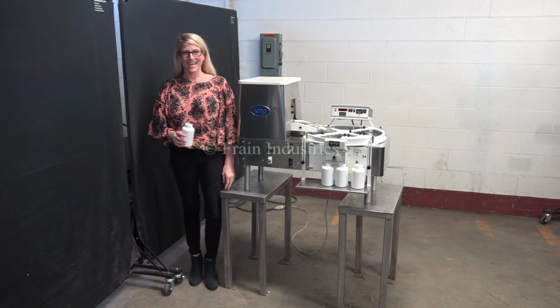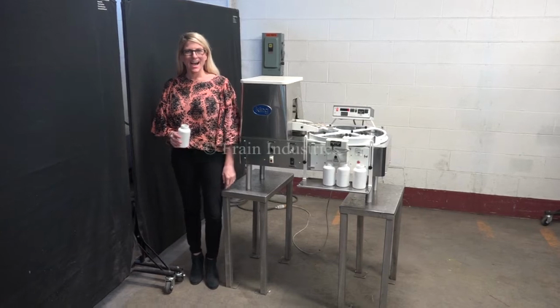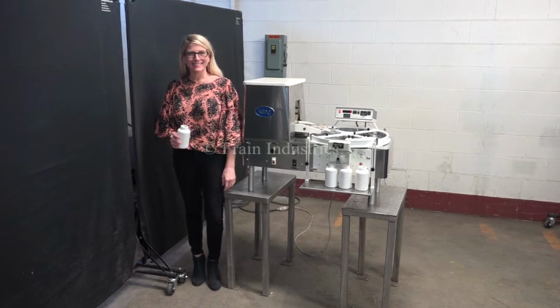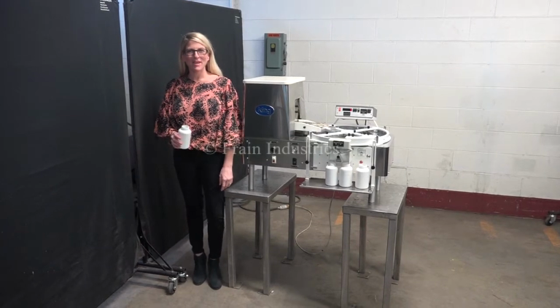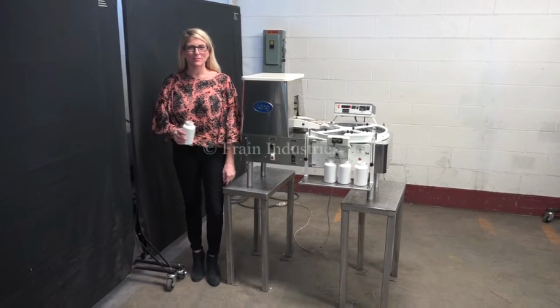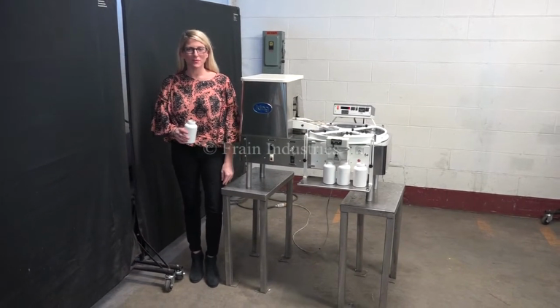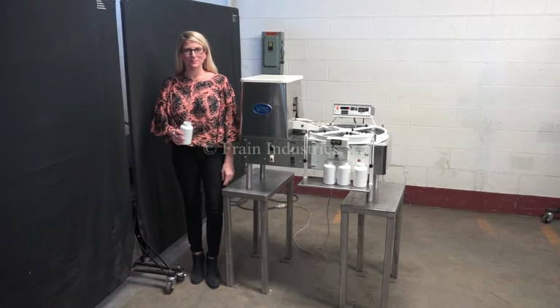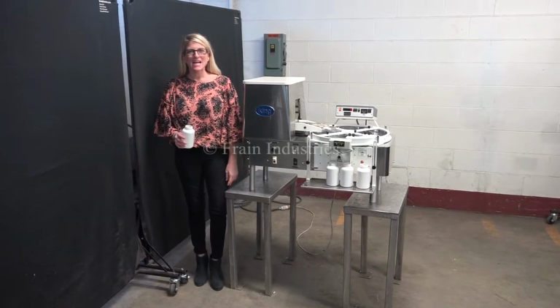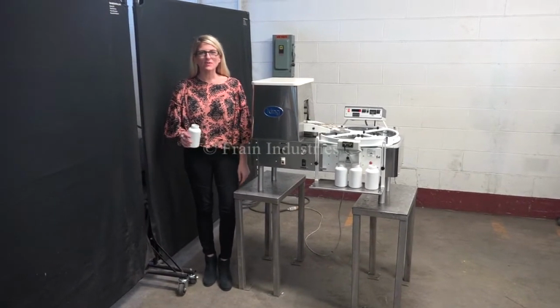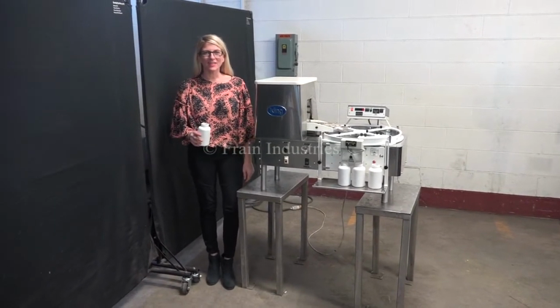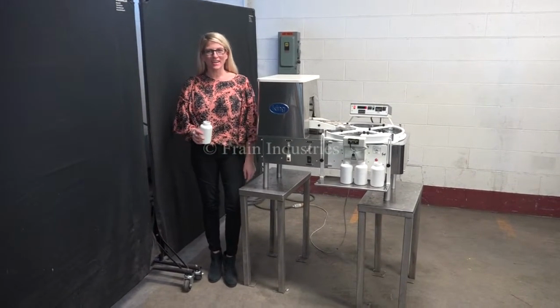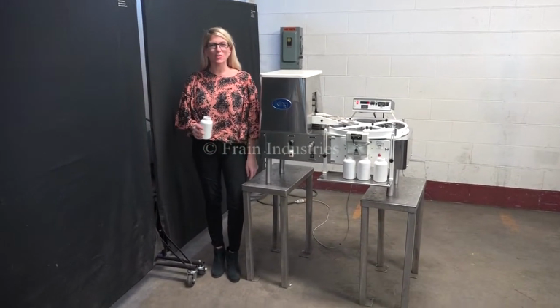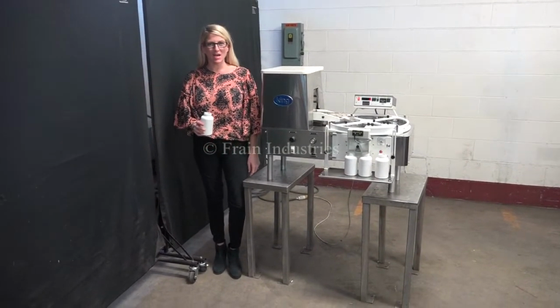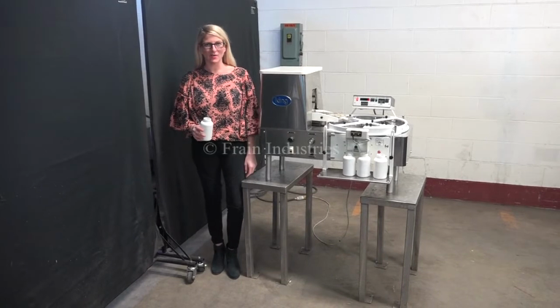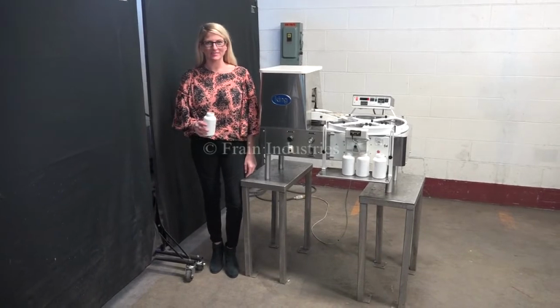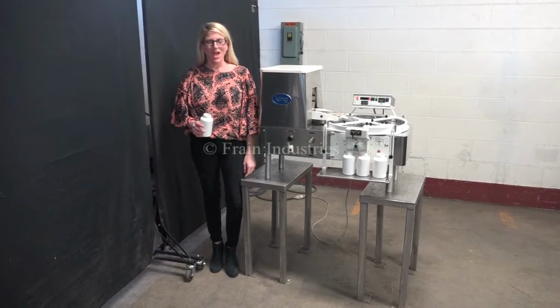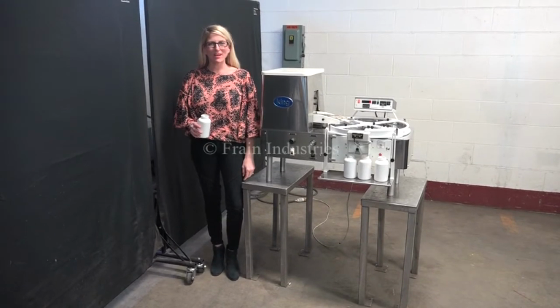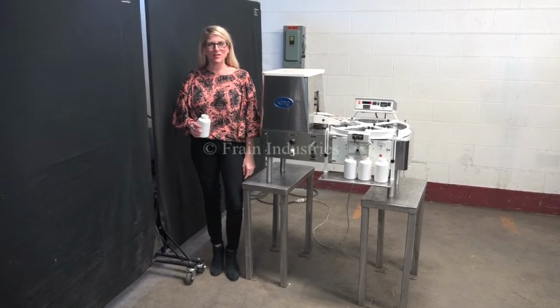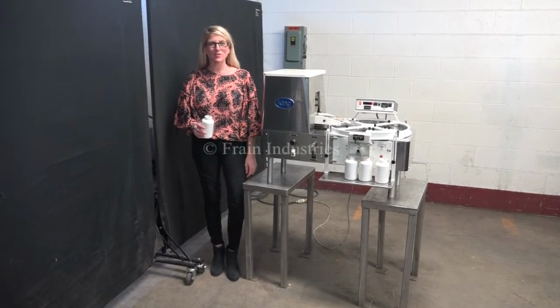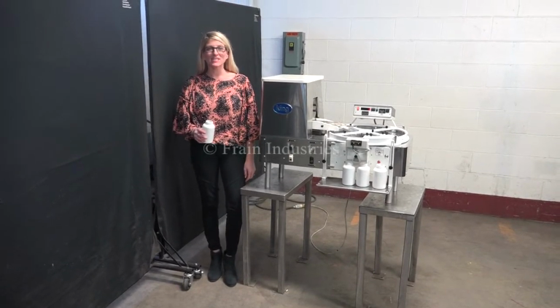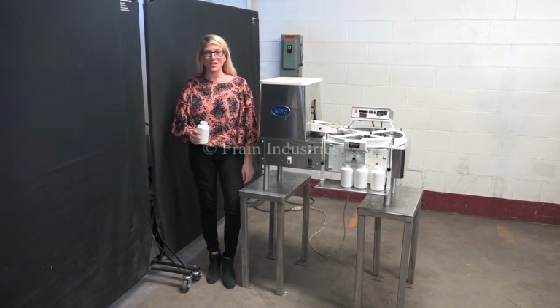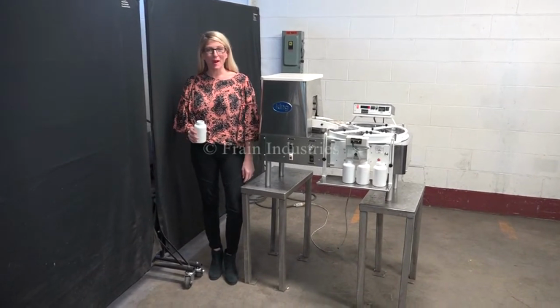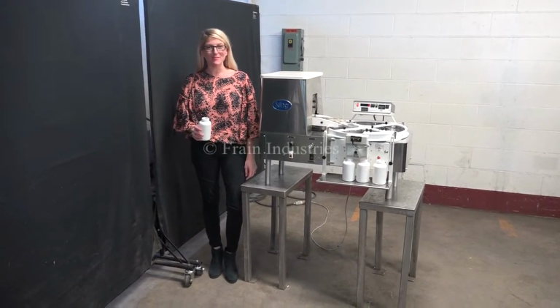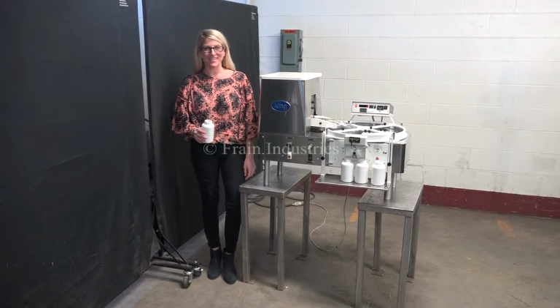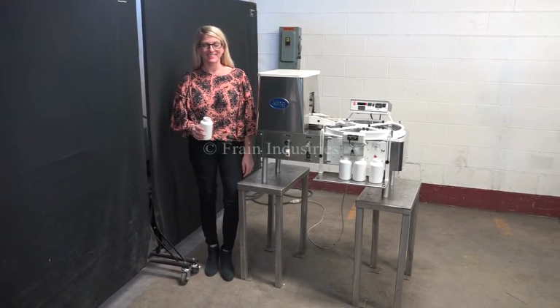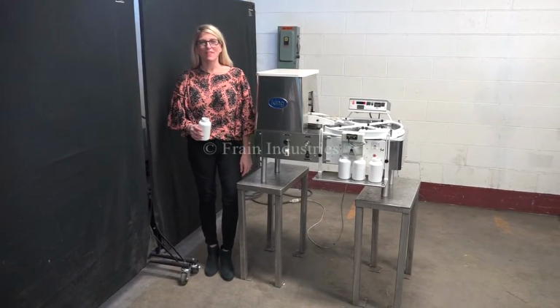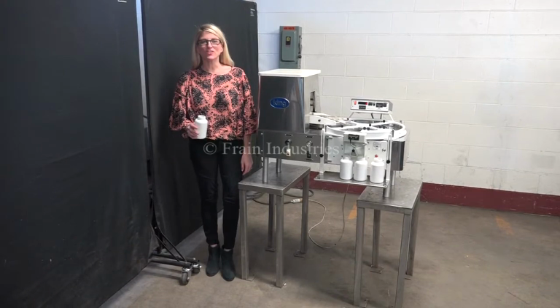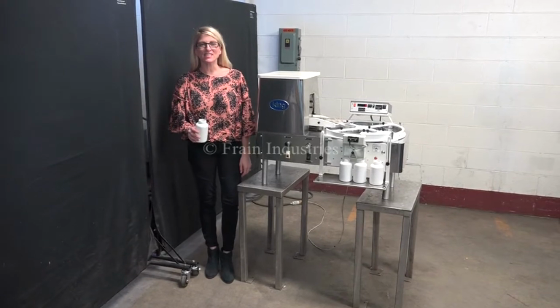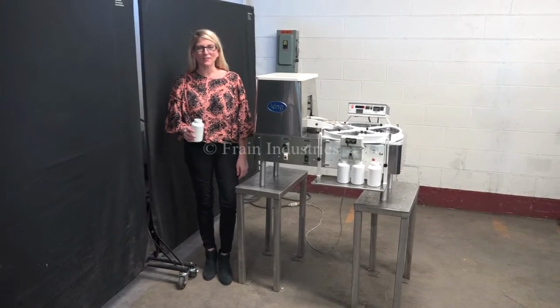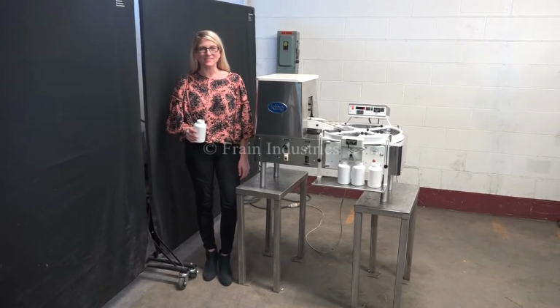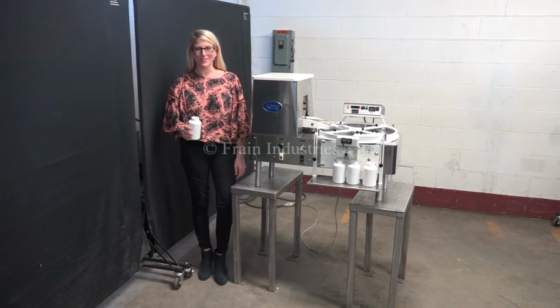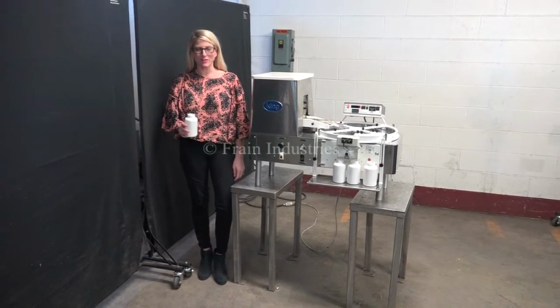Hi, I'm Katie with The Frame Group. Today we're cycling your King dual head tablet counter. We recommend you read the manual in its entirety before powering up the machine. The voltage is currently set to single phase, 120 volts.